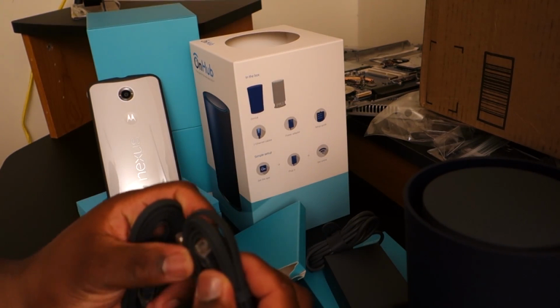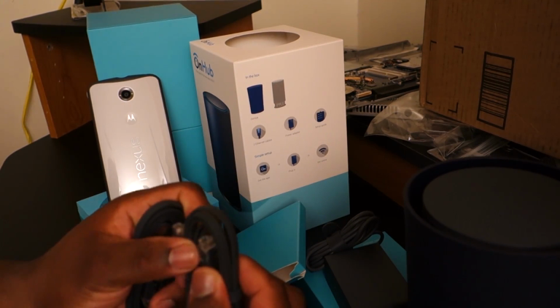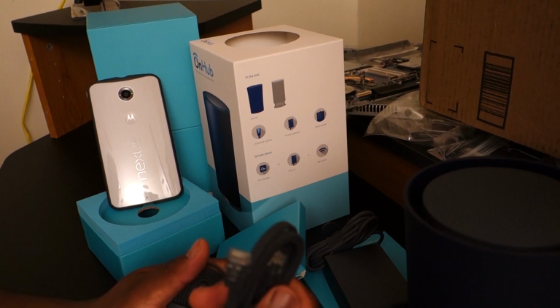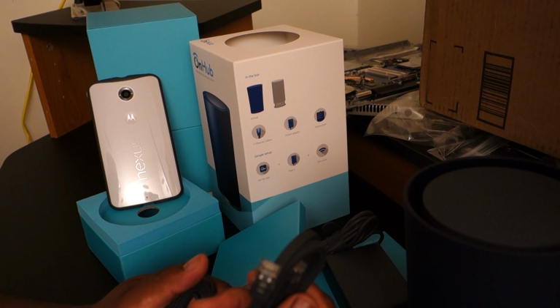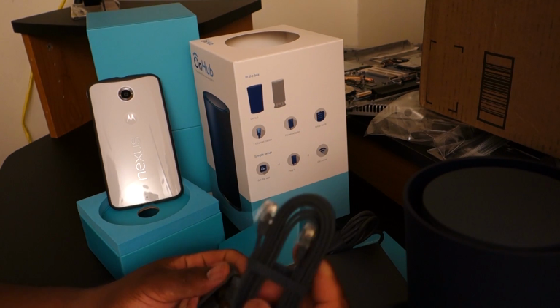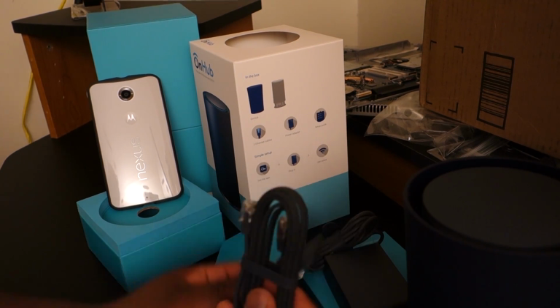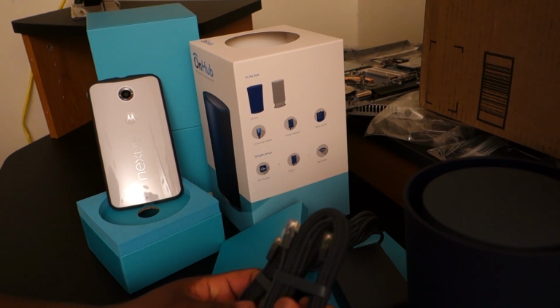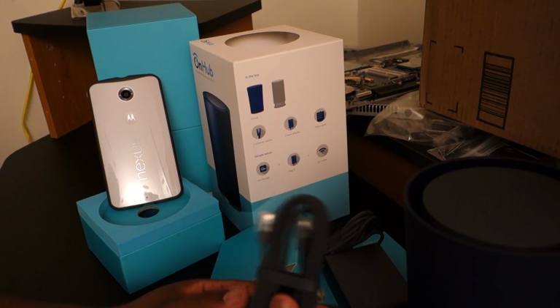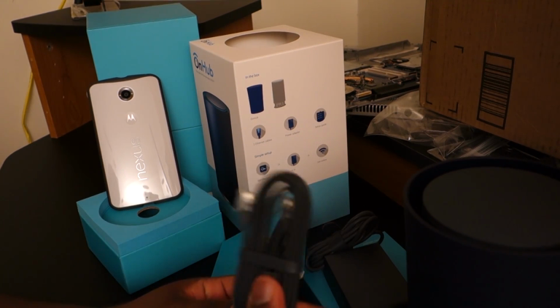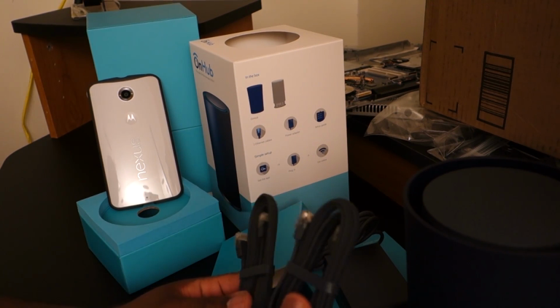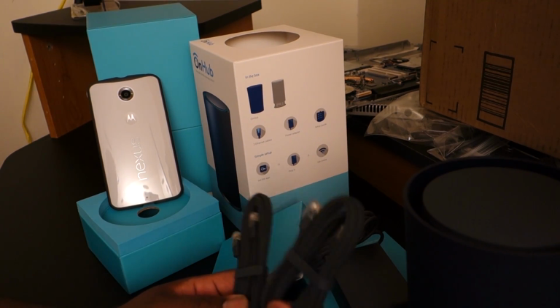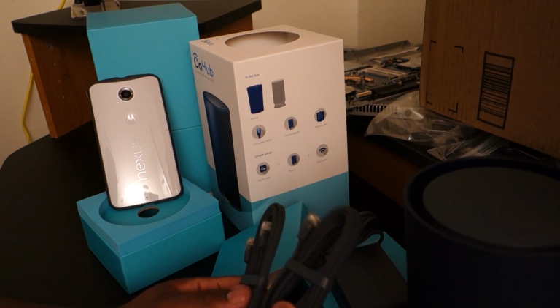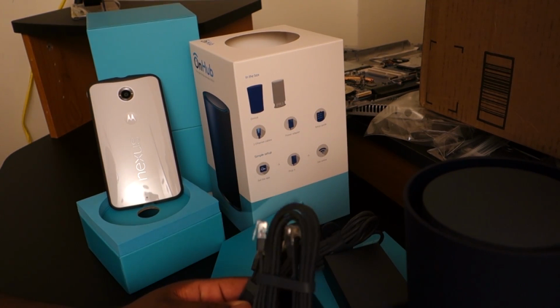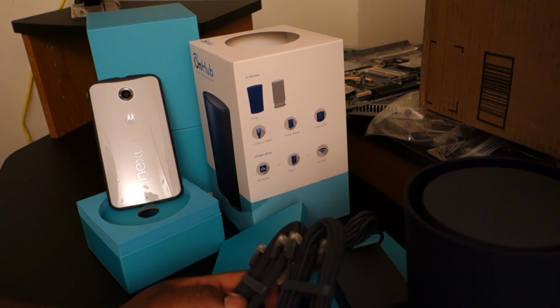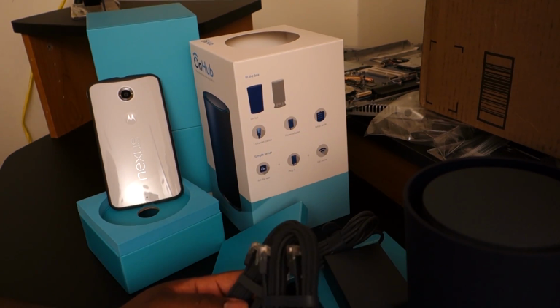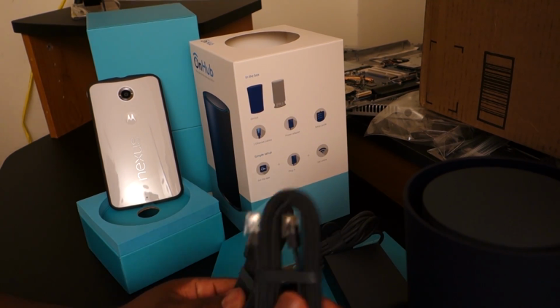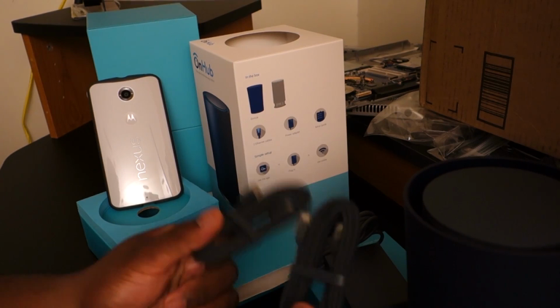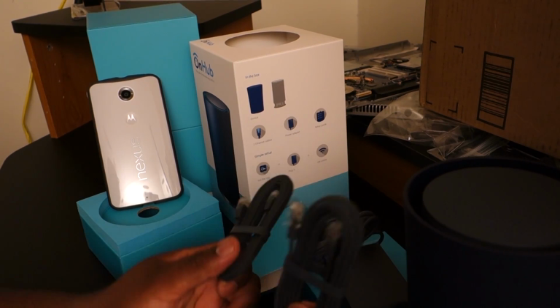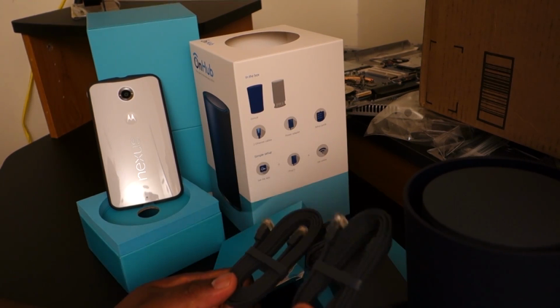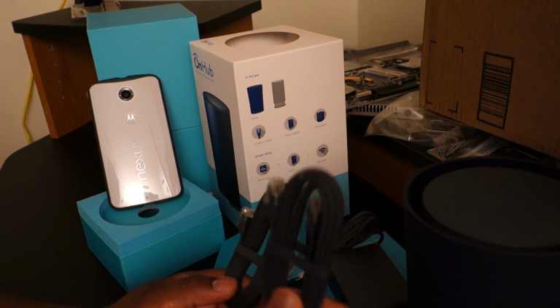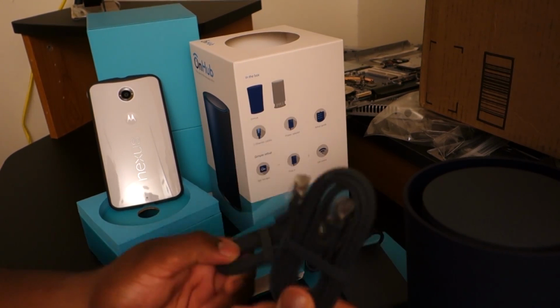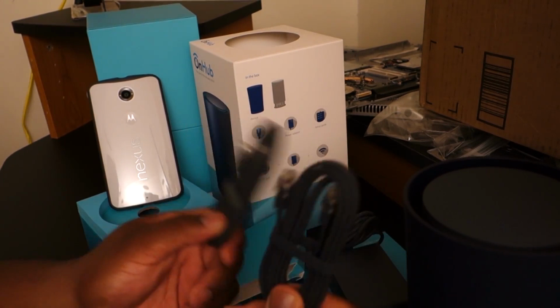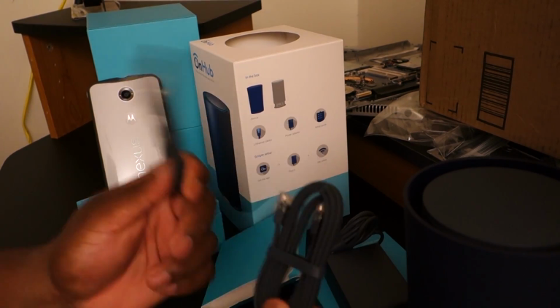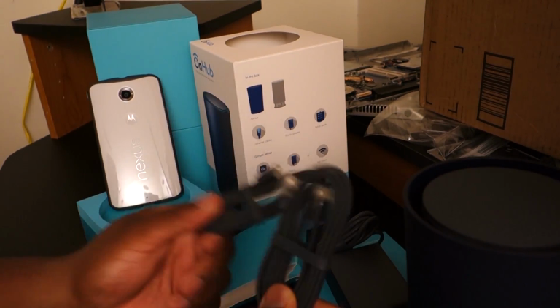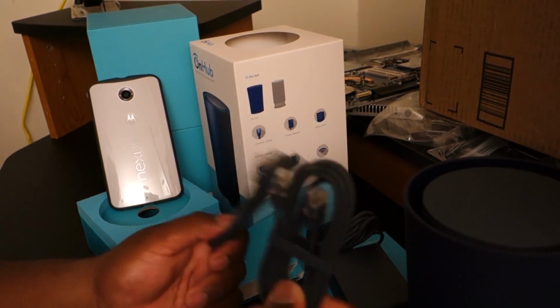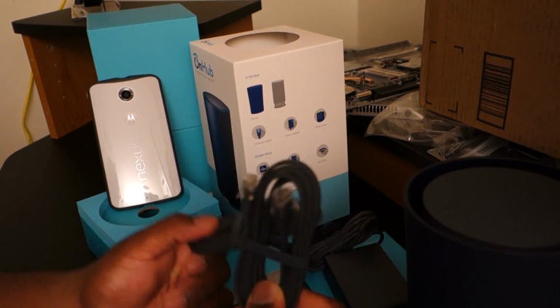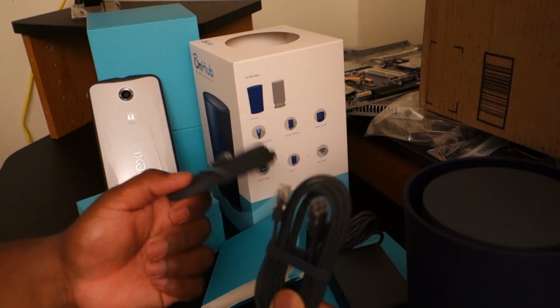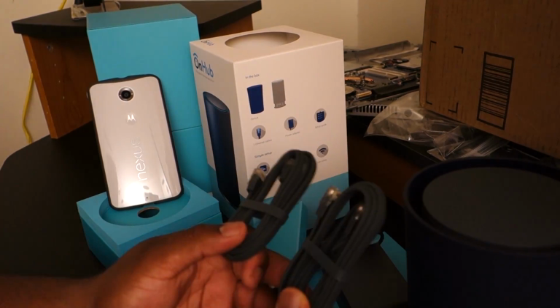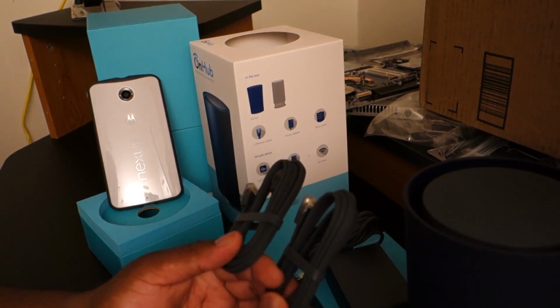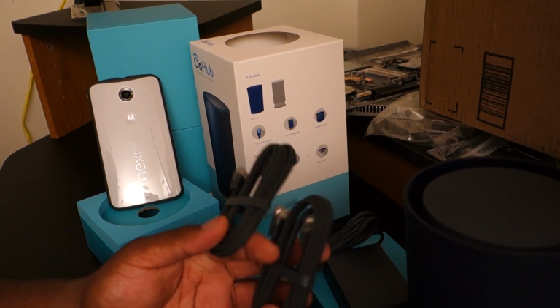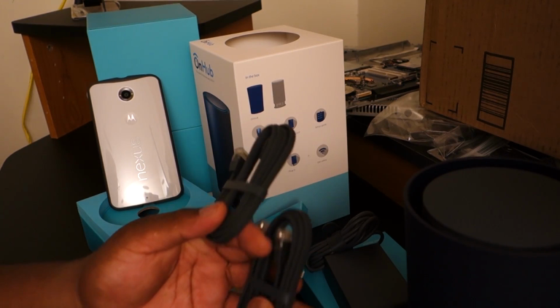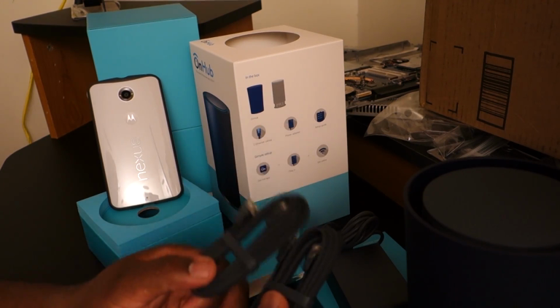Now I want to know, are these Cat 6 or Cat 5? I couldn't find any information on the website, but if you guys would know, leave a comment below and let me know if this is Cat 5 or Cat 6. I hope it's Cat 6 — I have my own Cat 6 cables just in case it isn't.